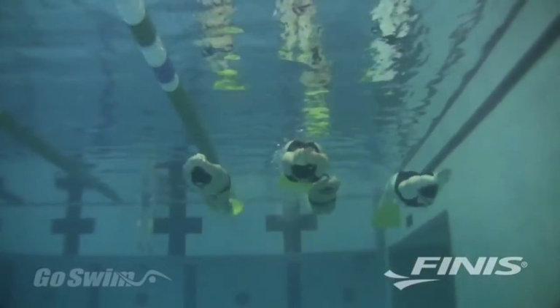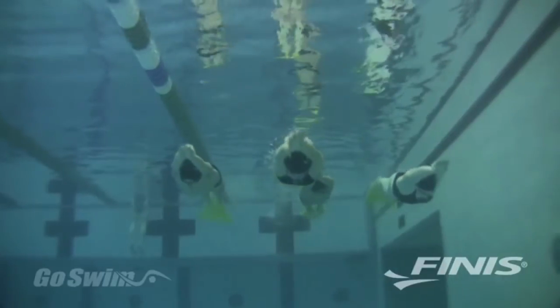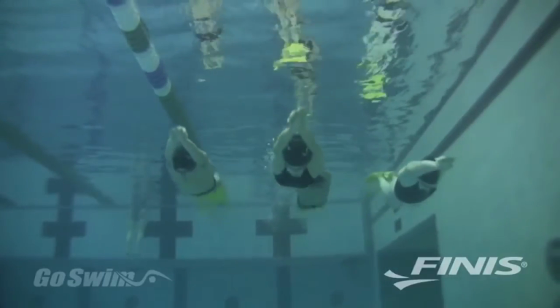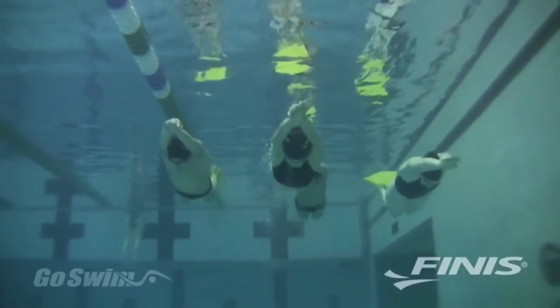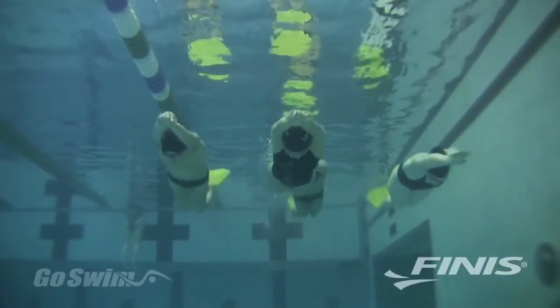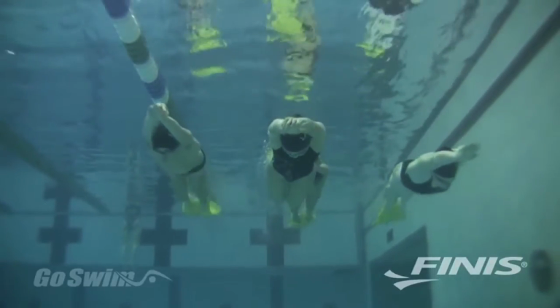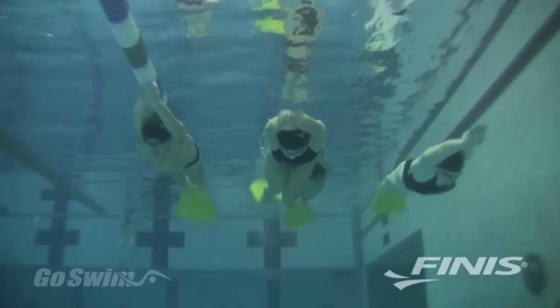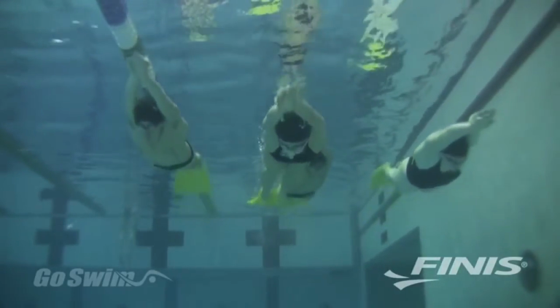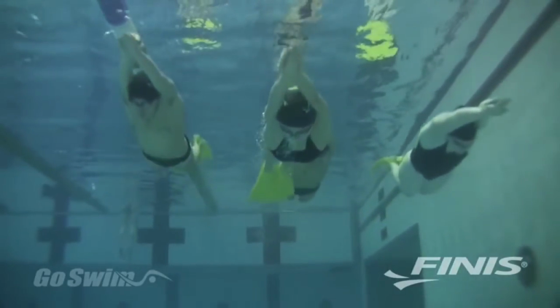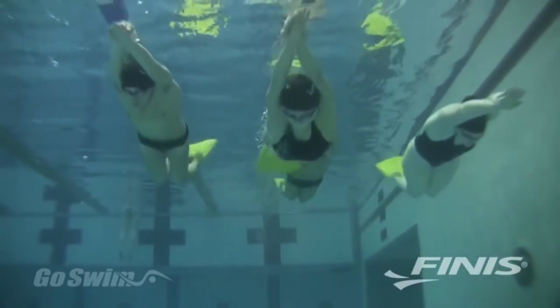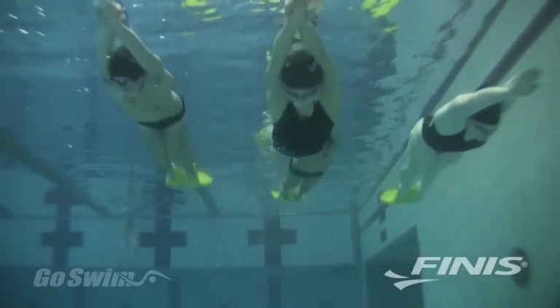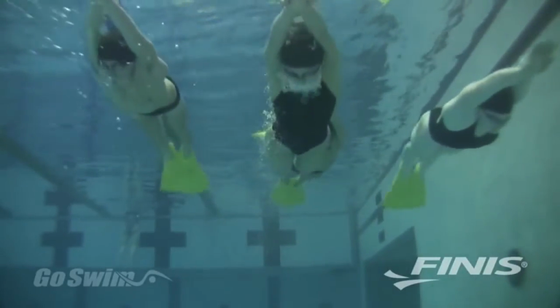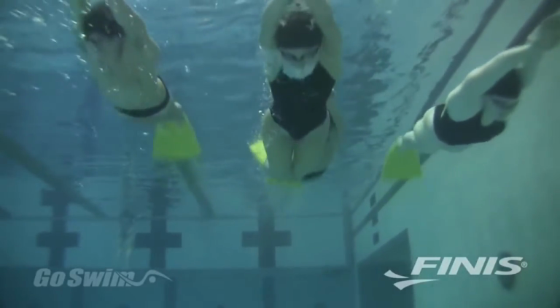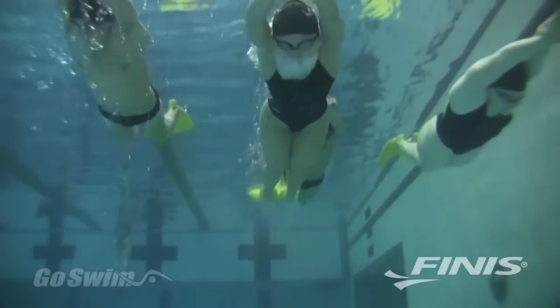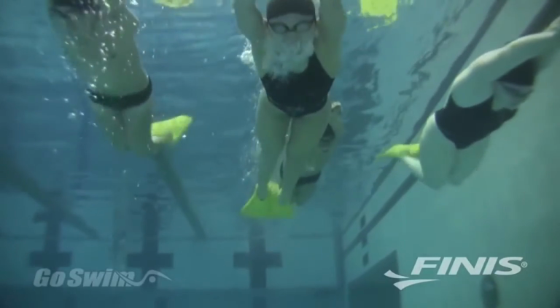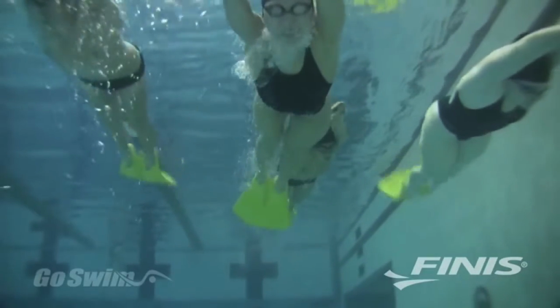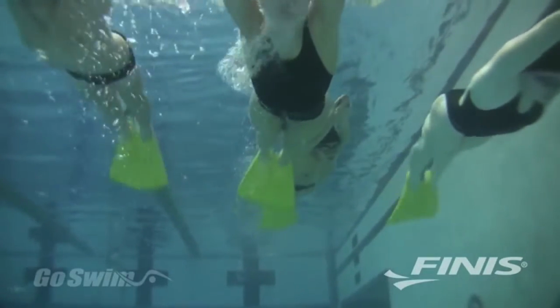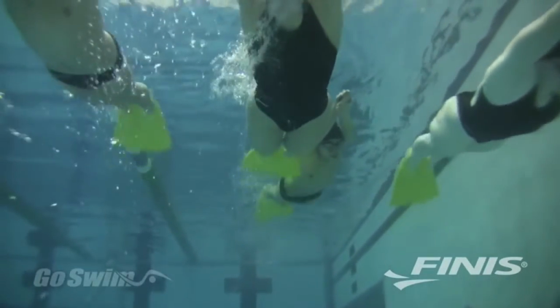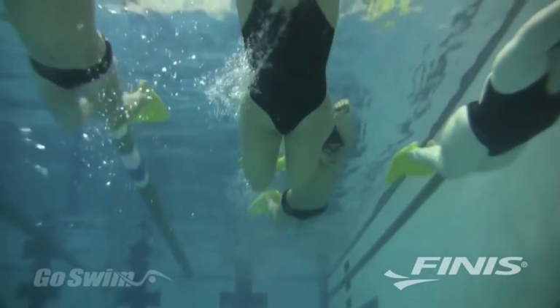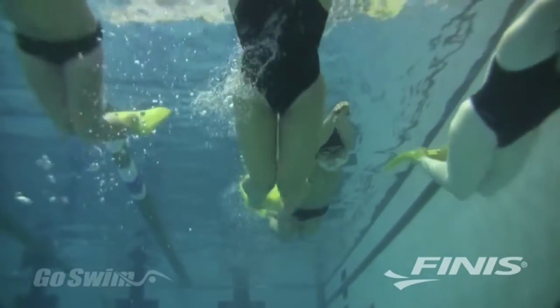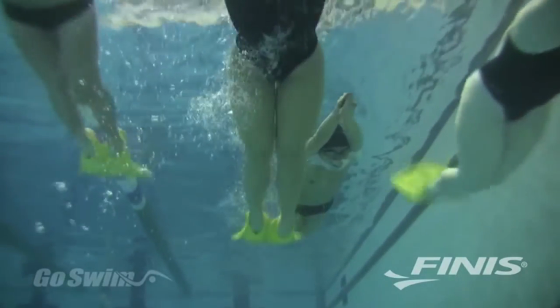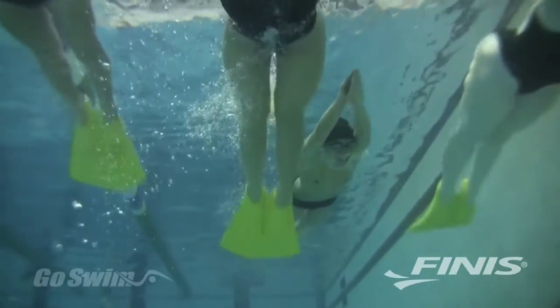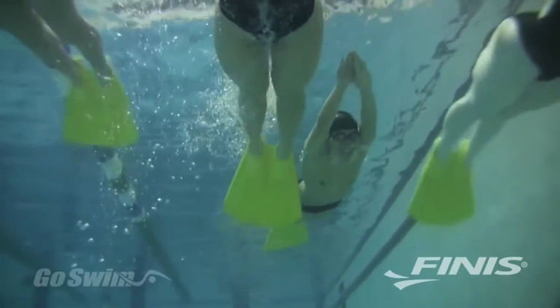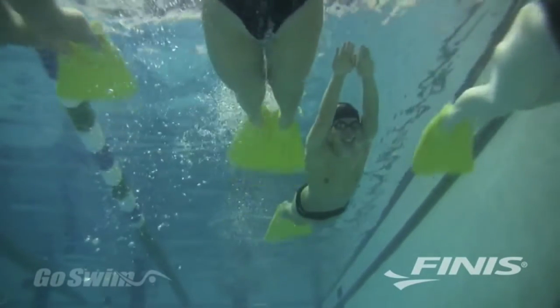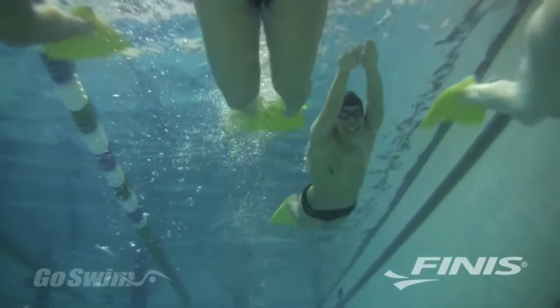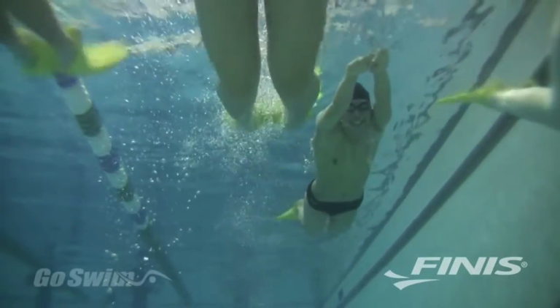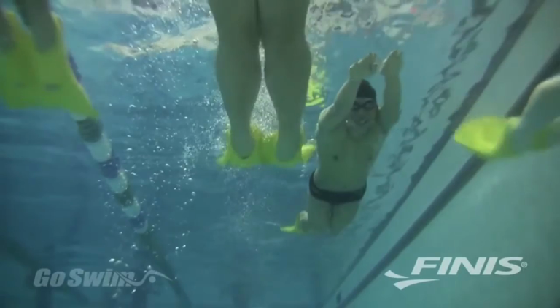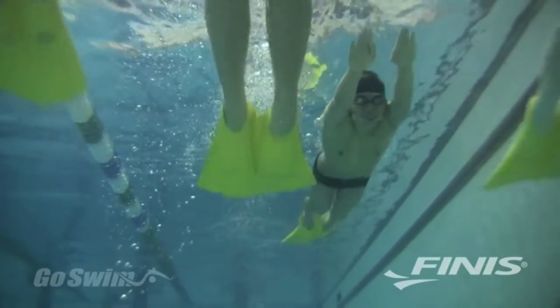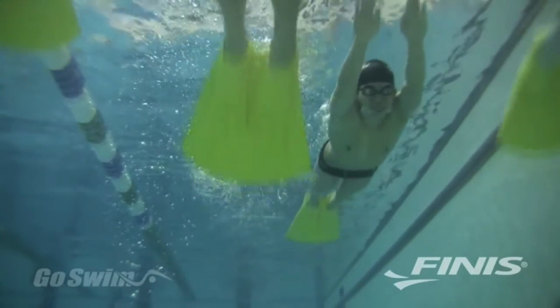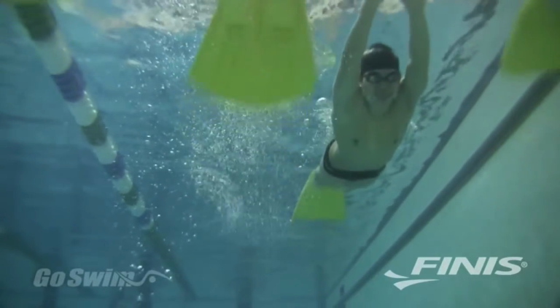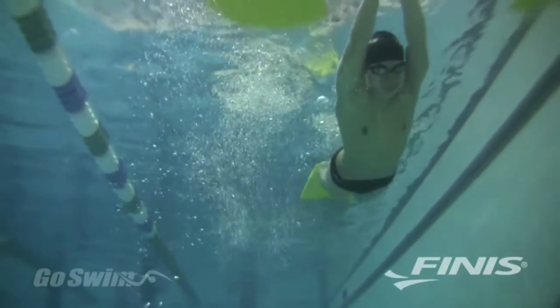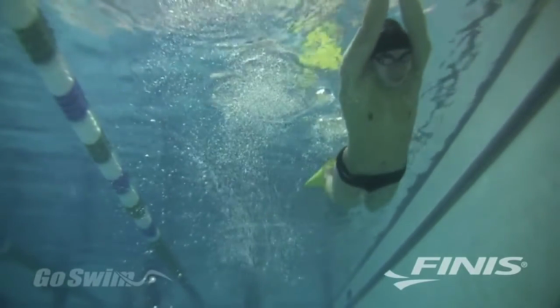Because of the soft rubber construction, the Foil Monofin is easy to get on and off. This makes for fast transitions and ease of use for teams and for personal use — getting the Foil on and off won't slow down a workout.